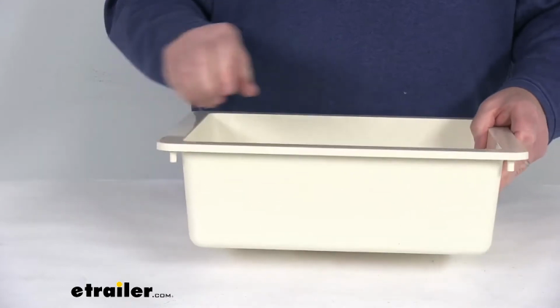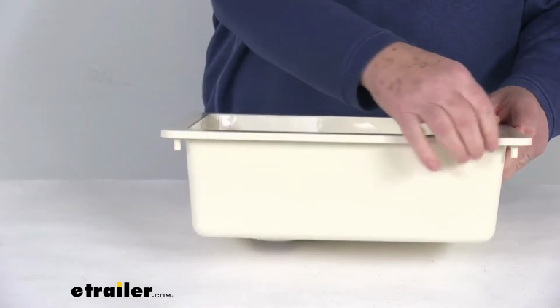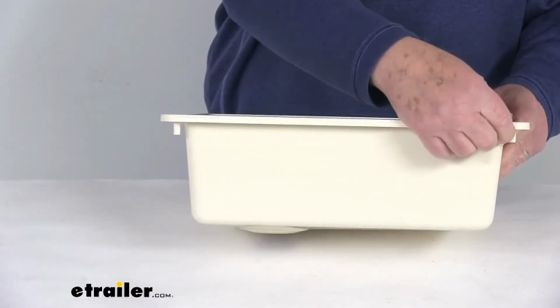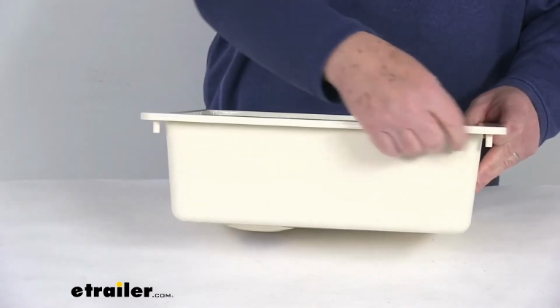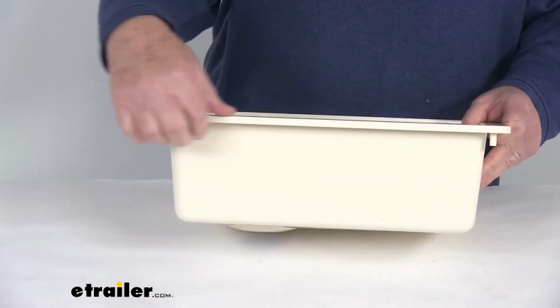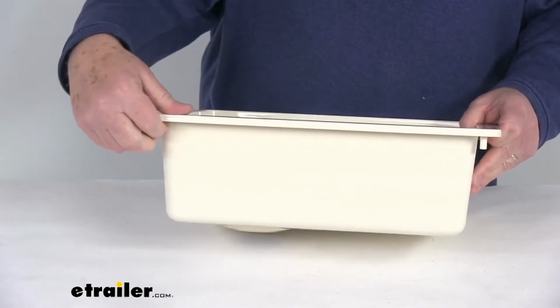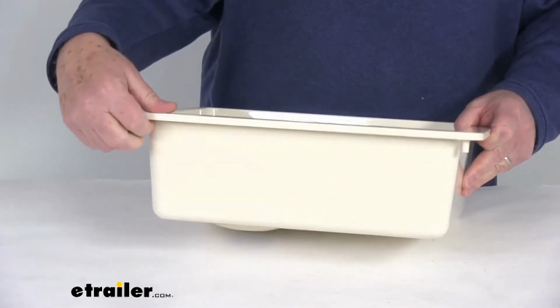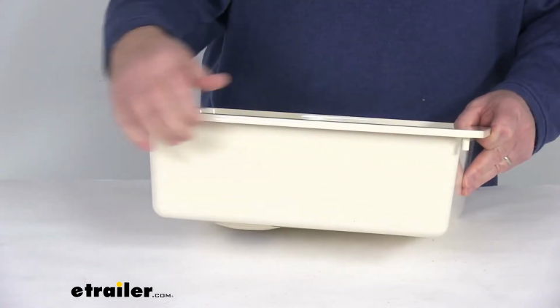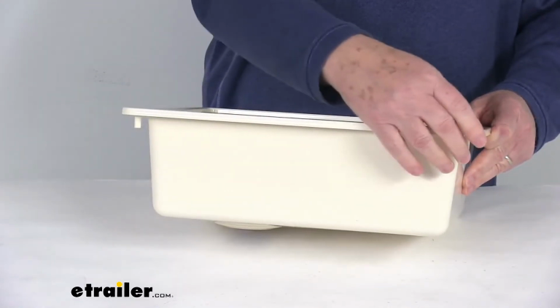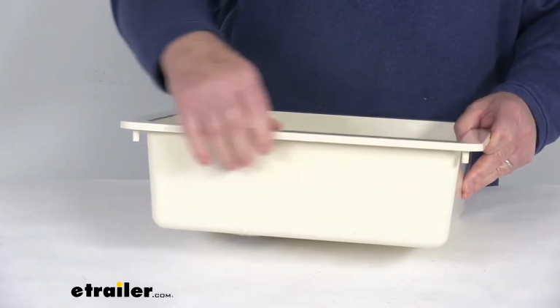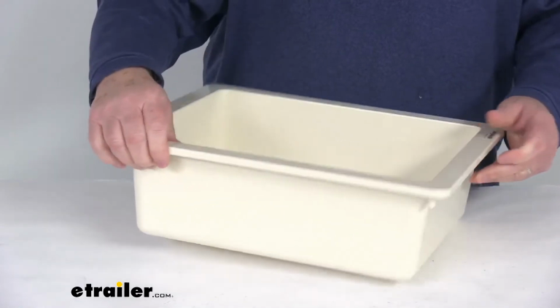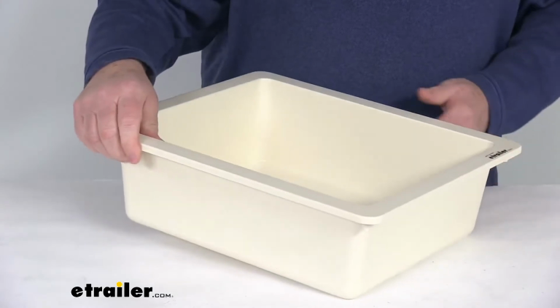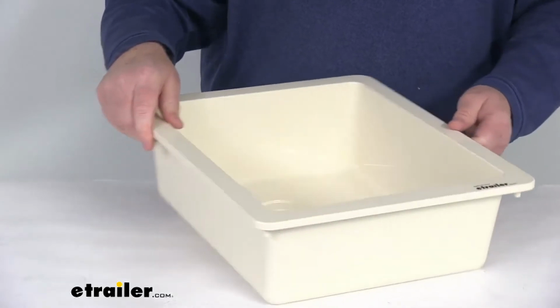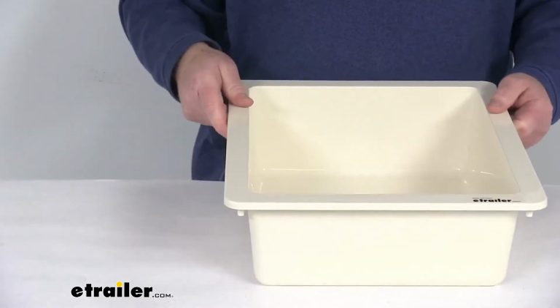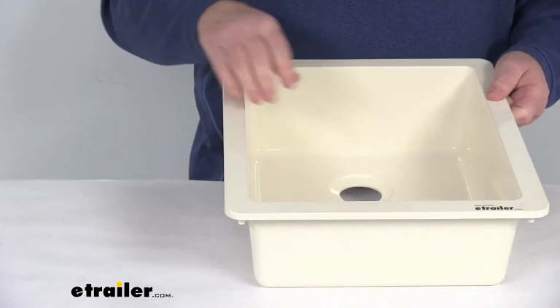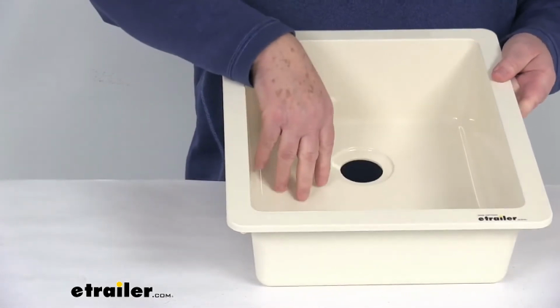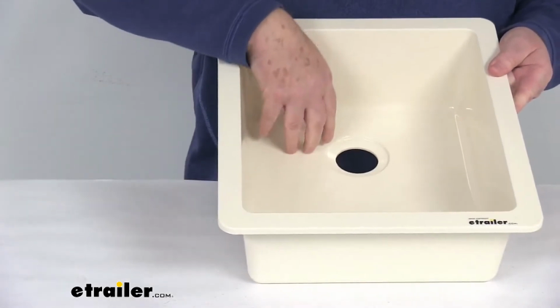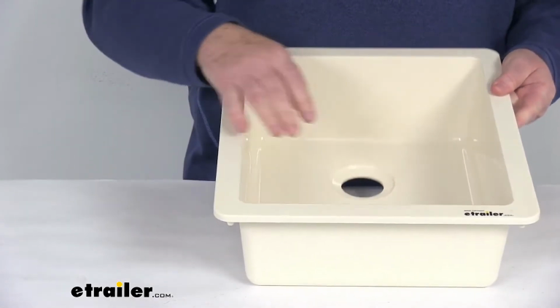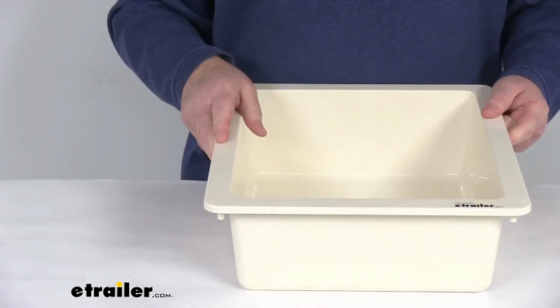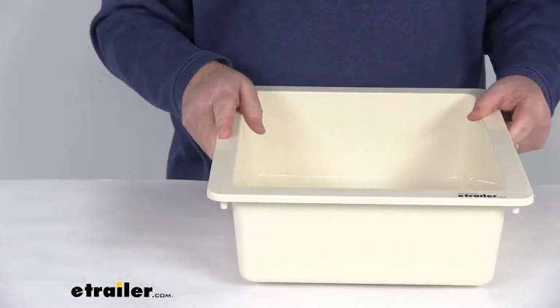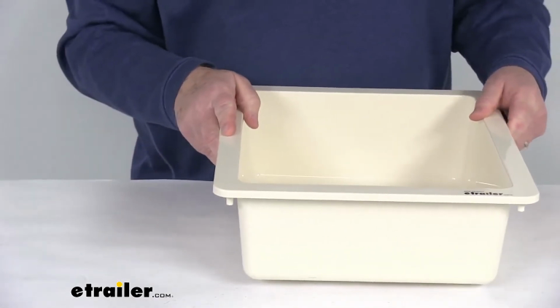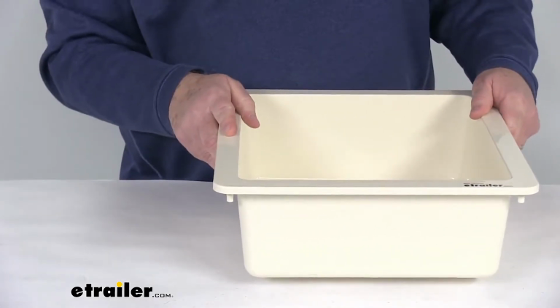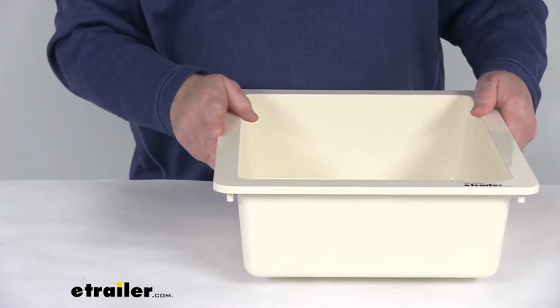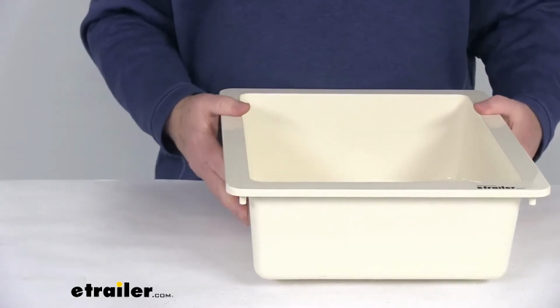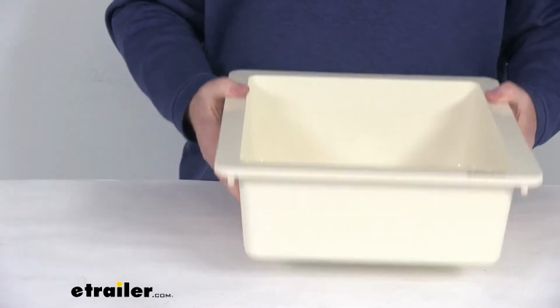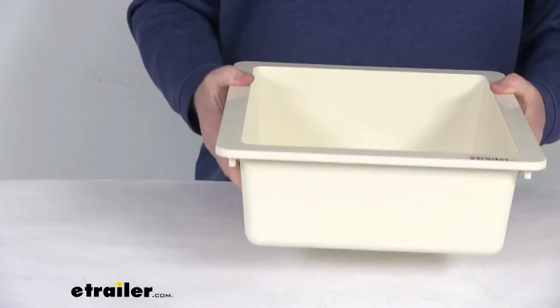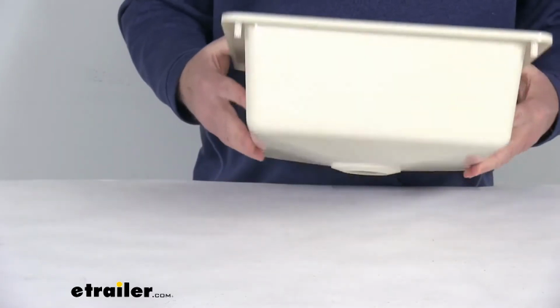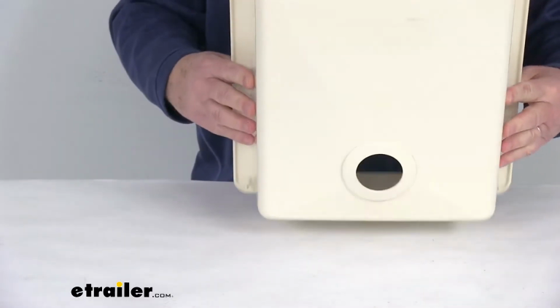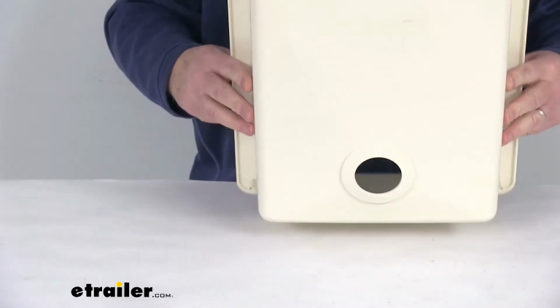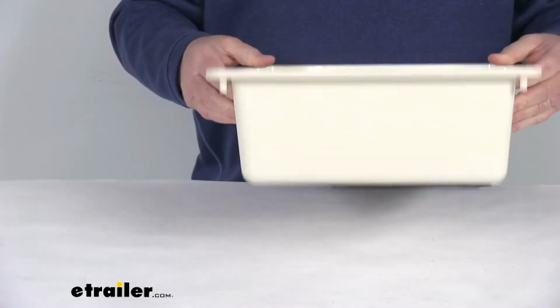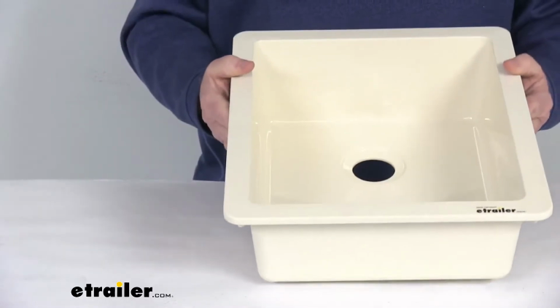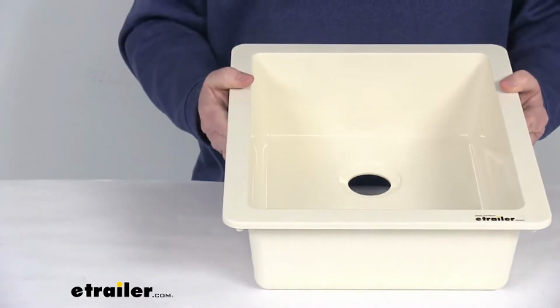On each corner, you can see it has the built-in mounting studs. It is a durable, scratch-resistant ABS thermoplastic polymer construction. It is lighter and more environmentally friendly than fiberglass.